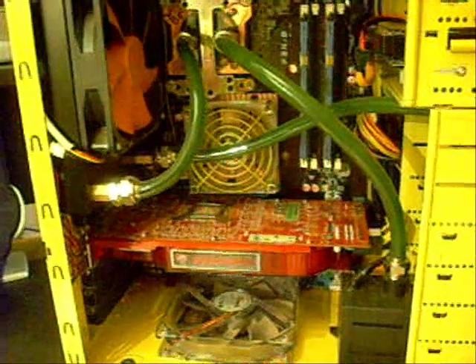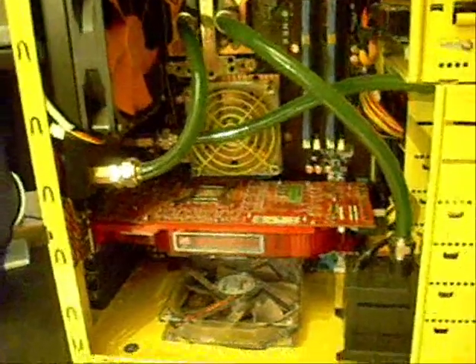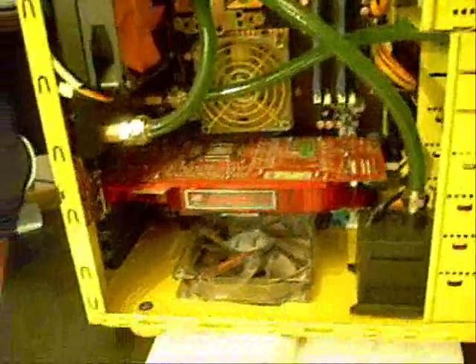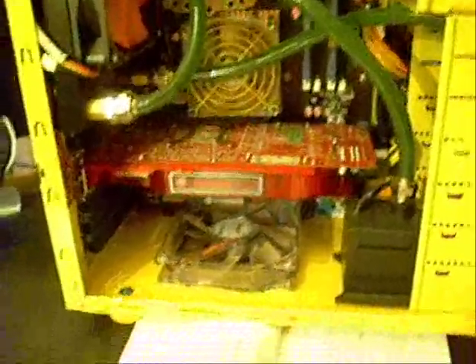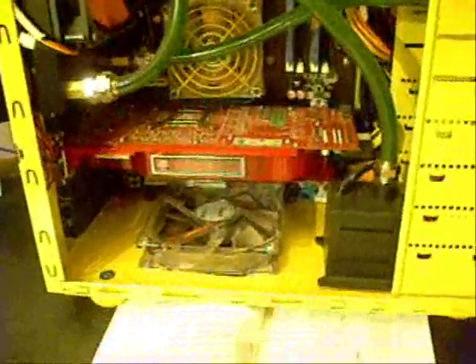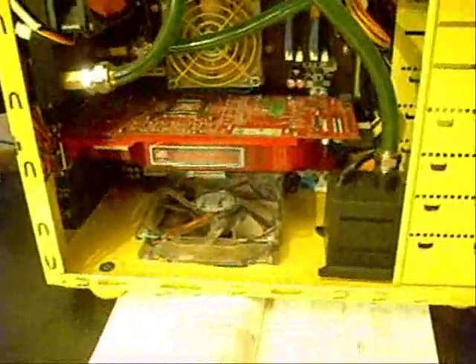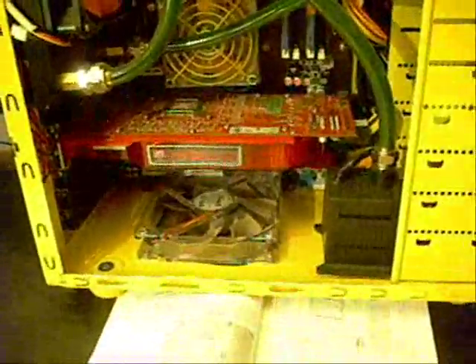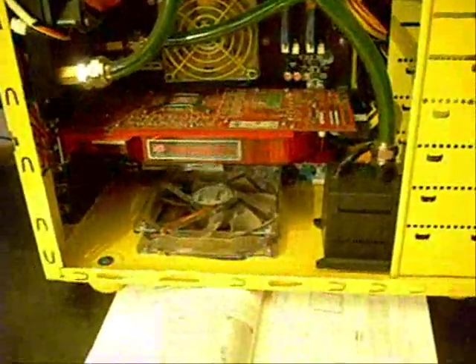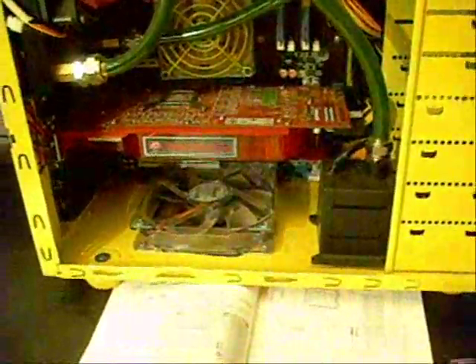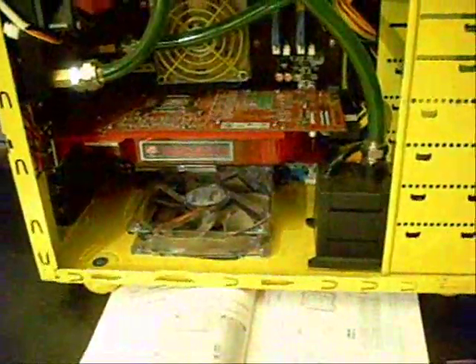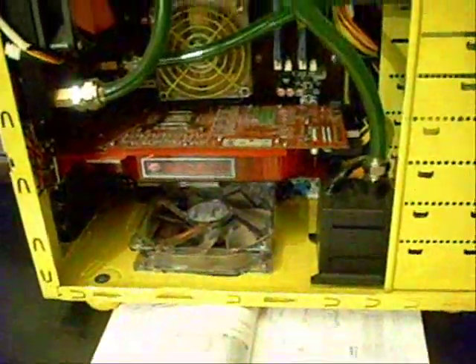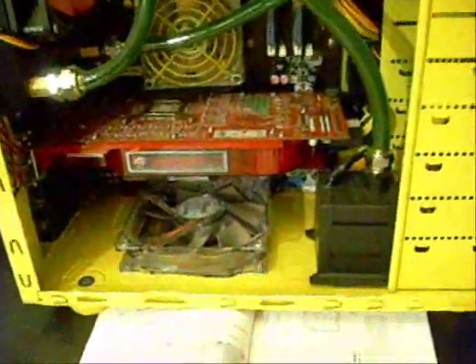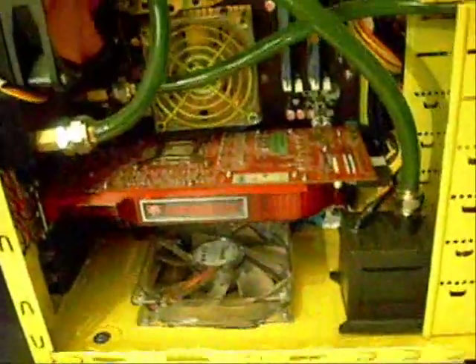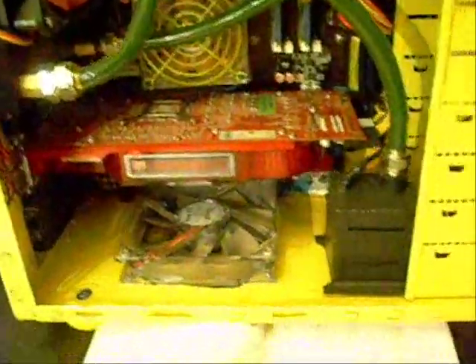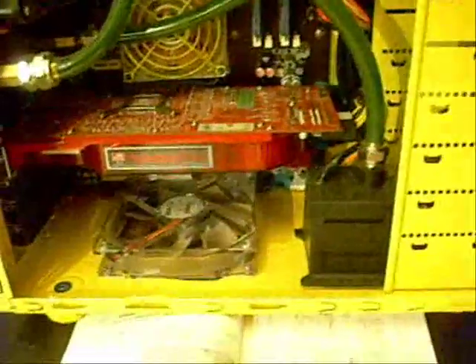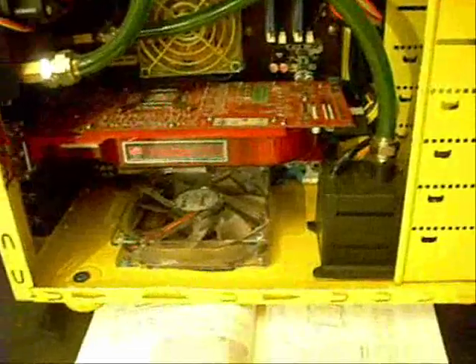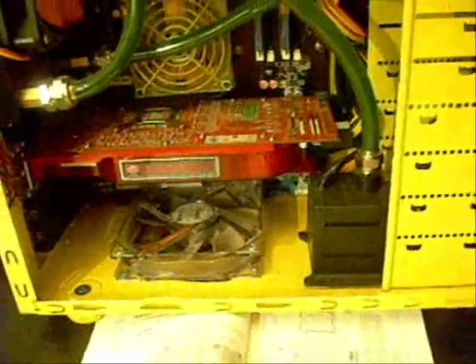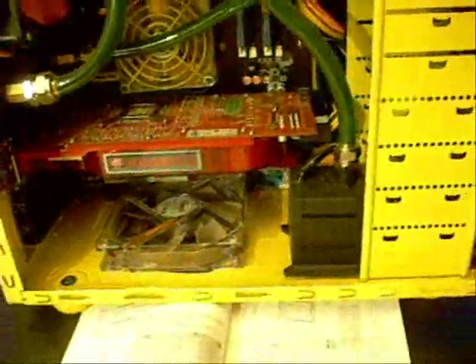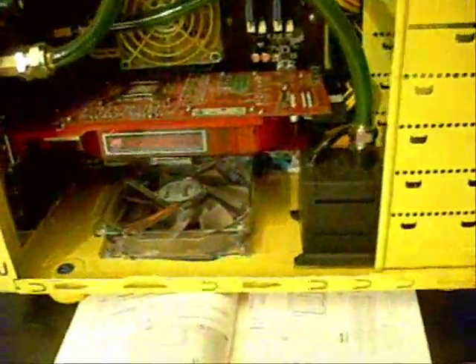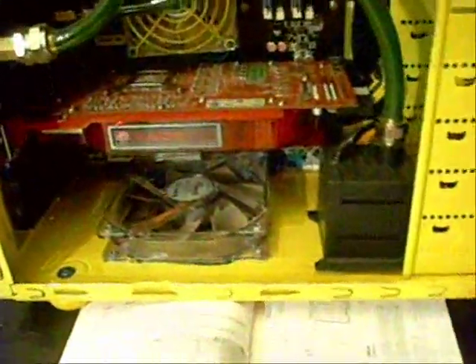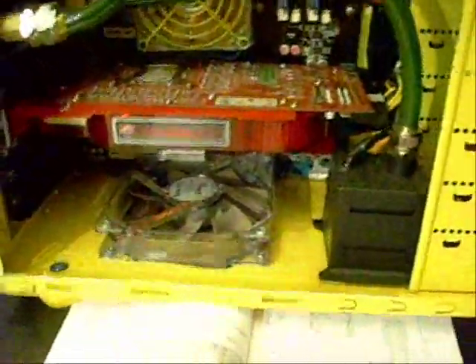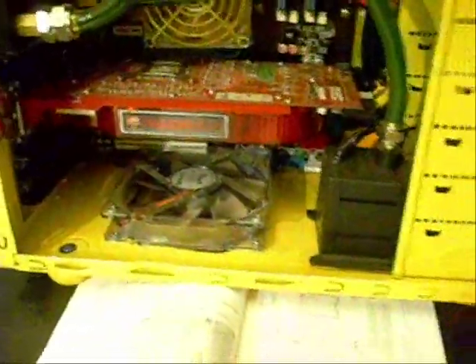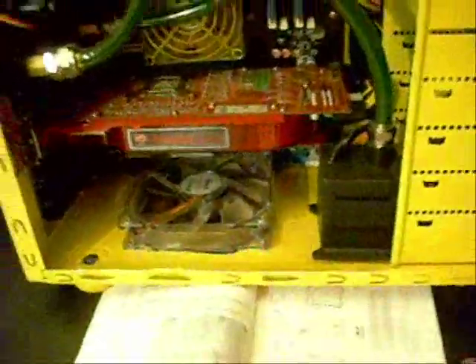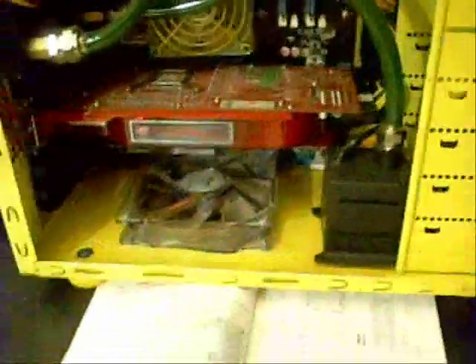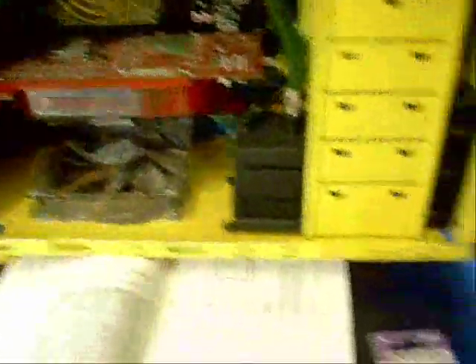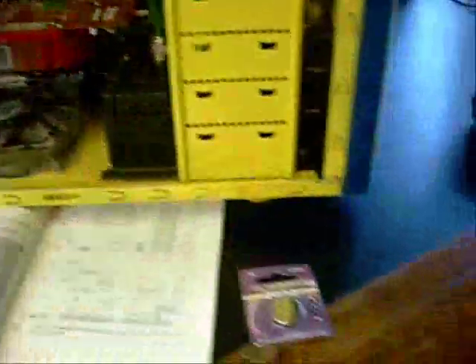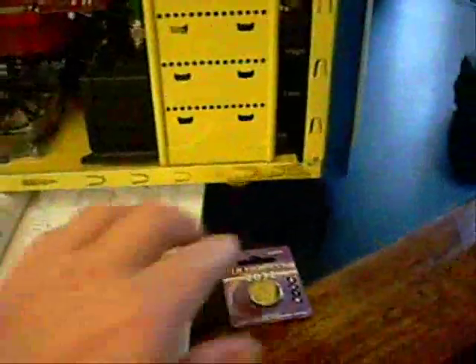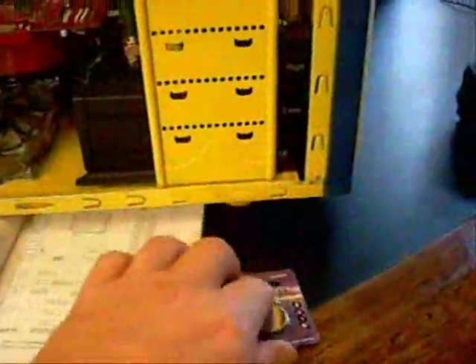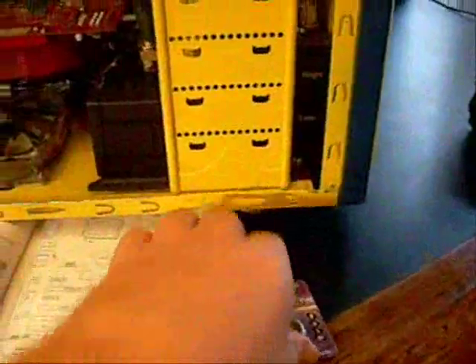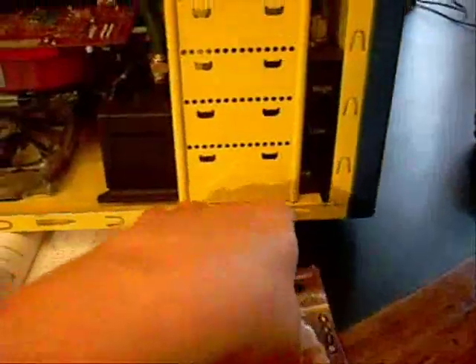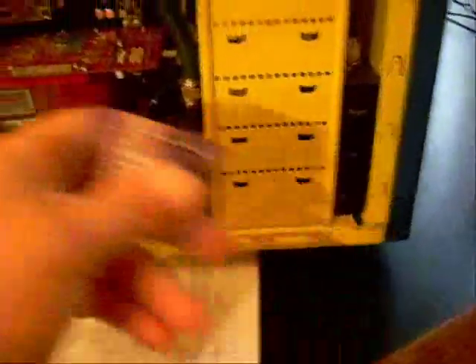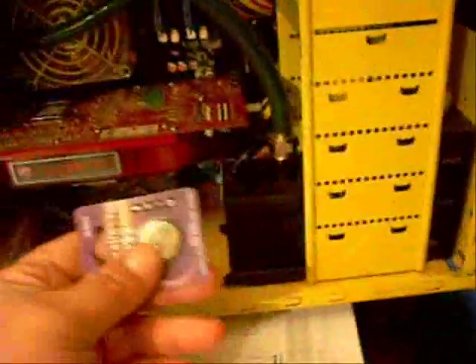Hey guys, today I'm going to talk about something pretty common that actually is so common that most of the time people overlook it or don't even think about talking about it, and that is the CMOS battery for your motherboard.